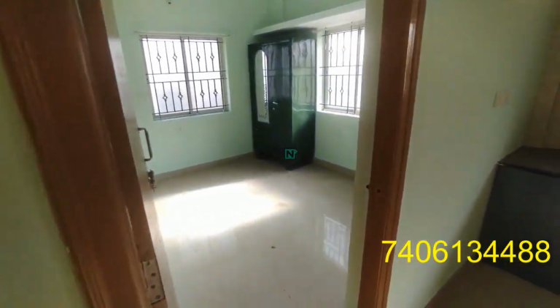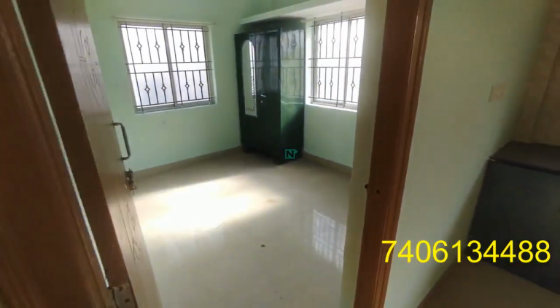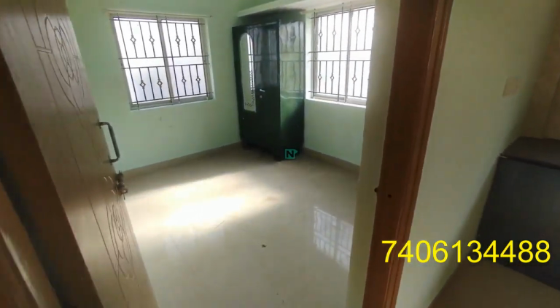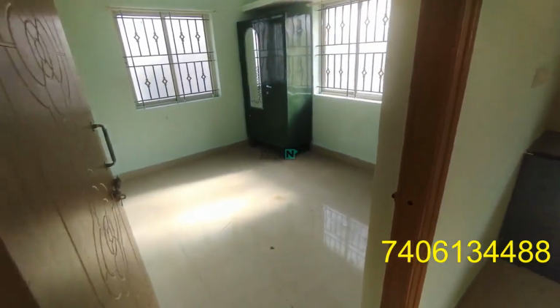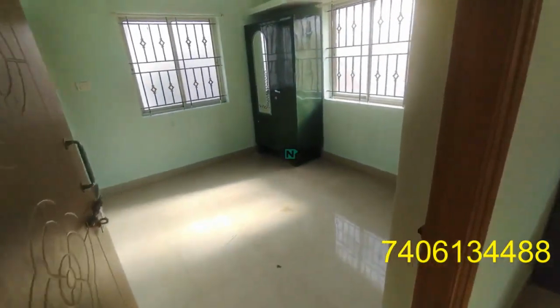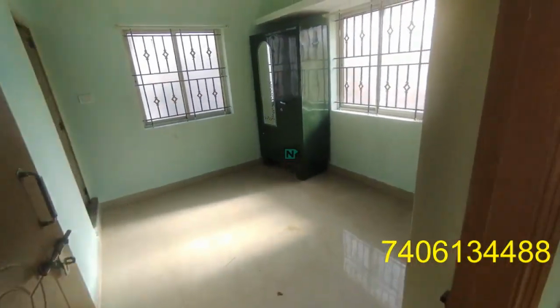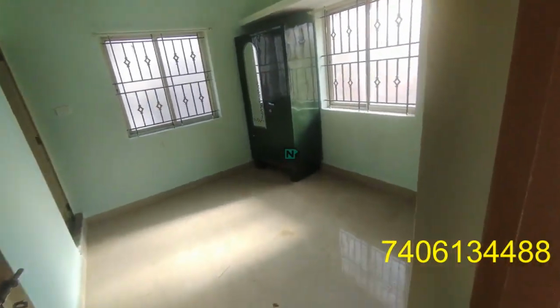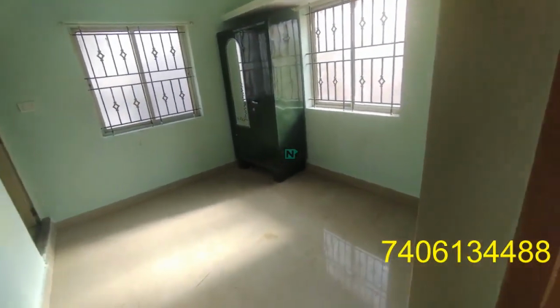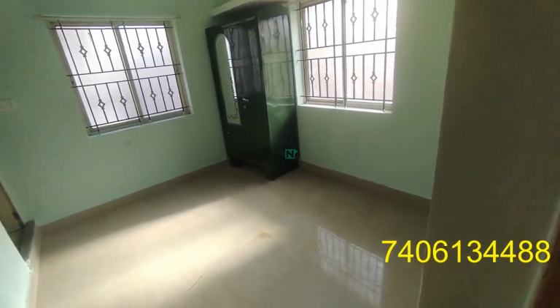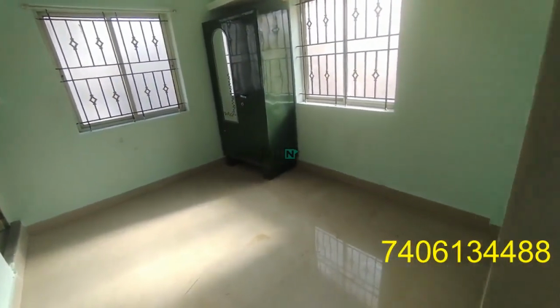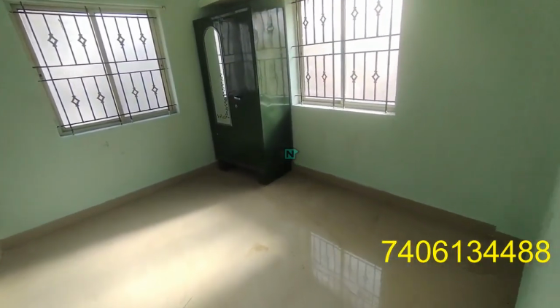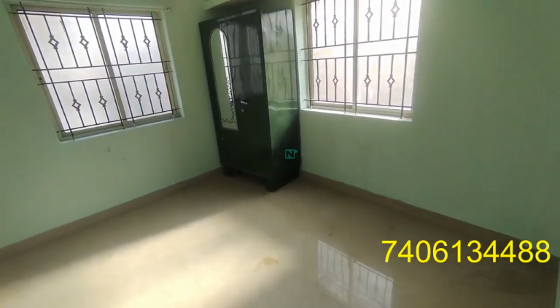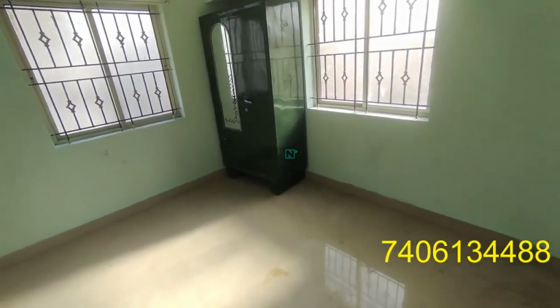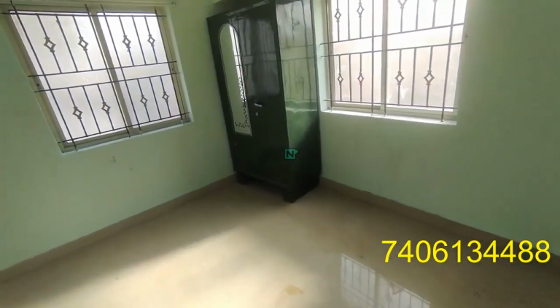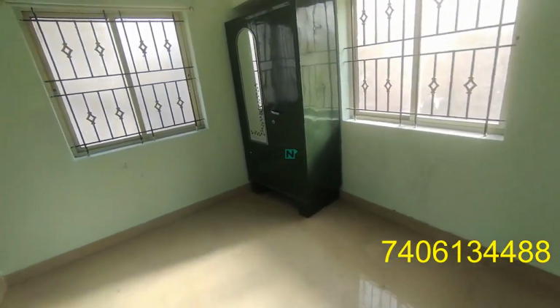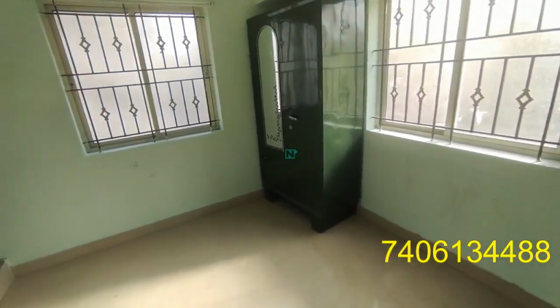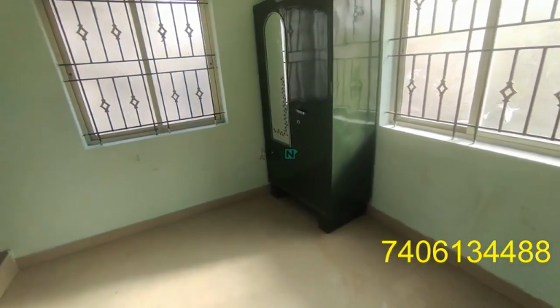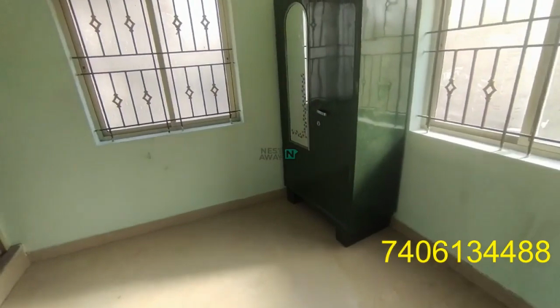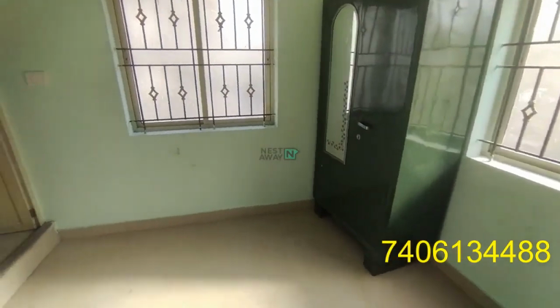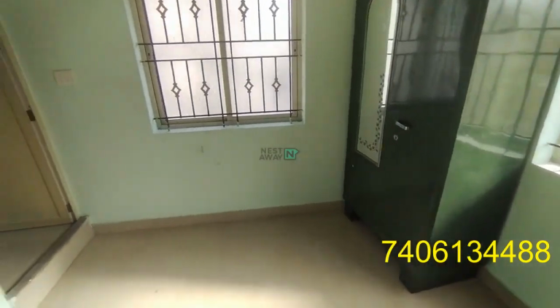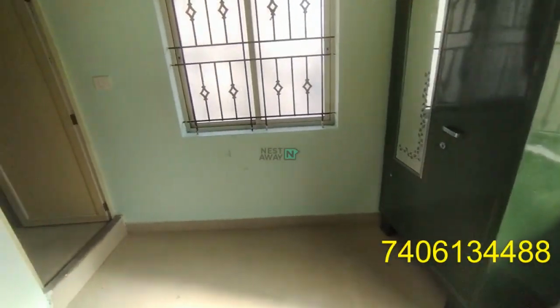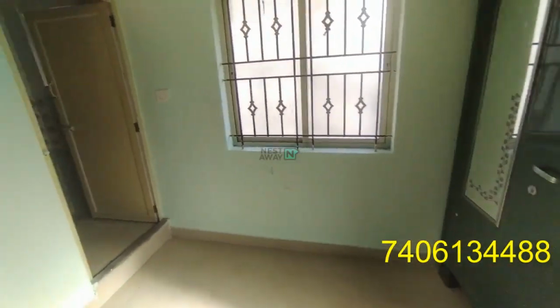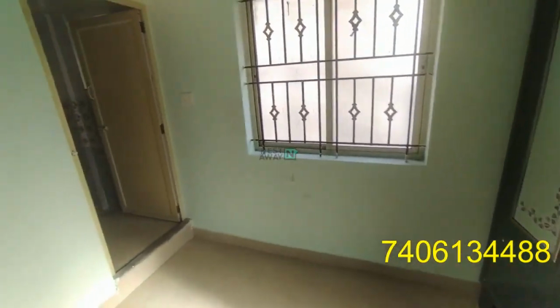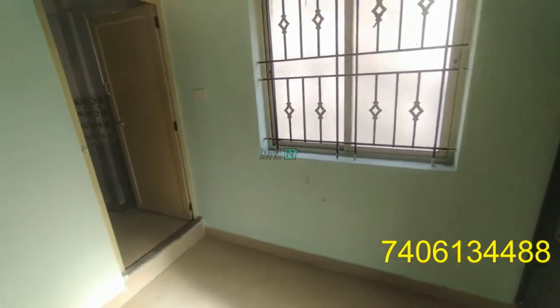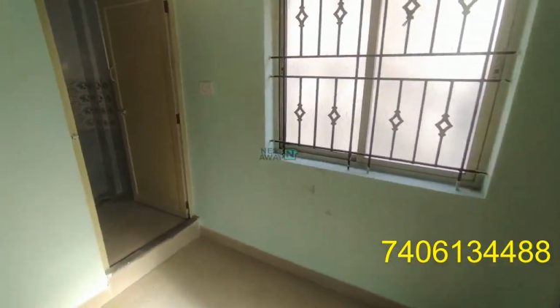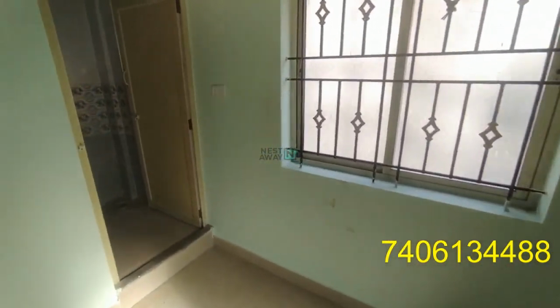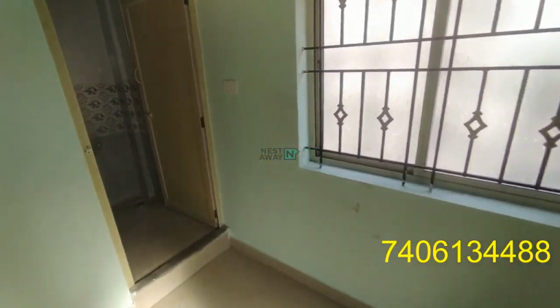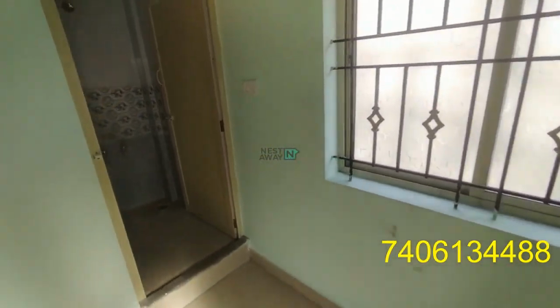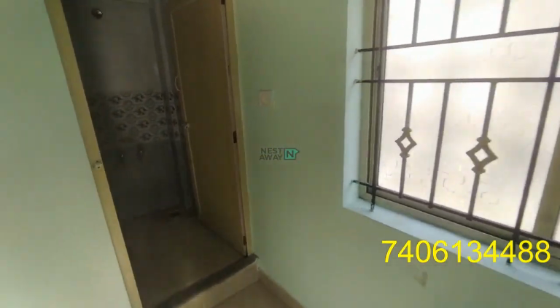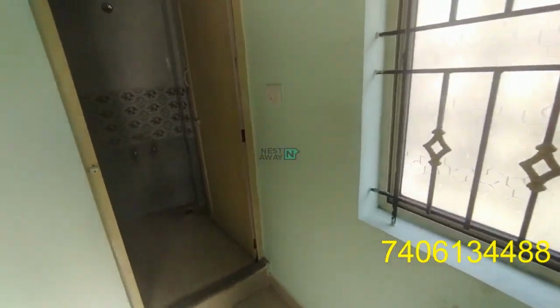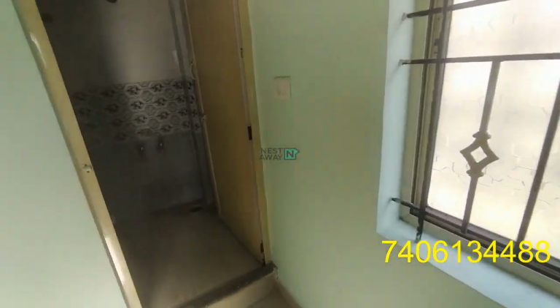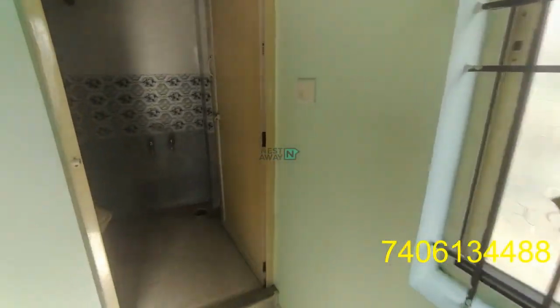This will be the bedroom, and we have an attached washroom for this bedroom.